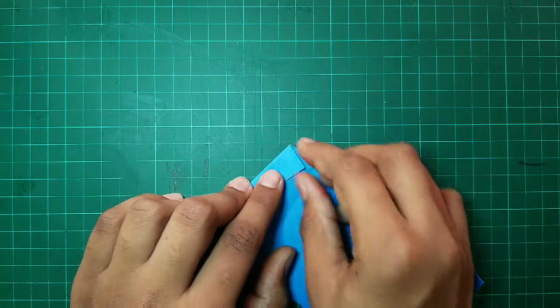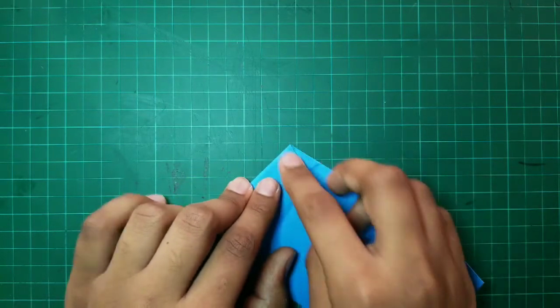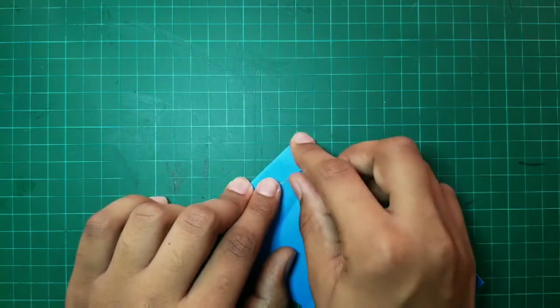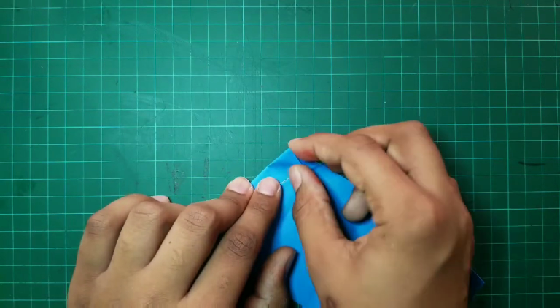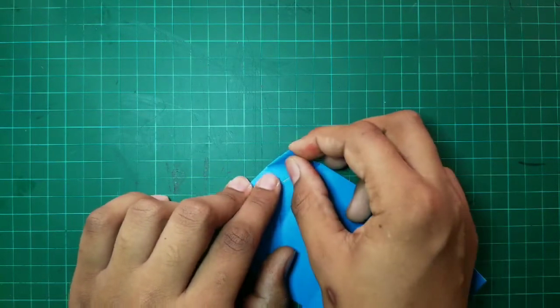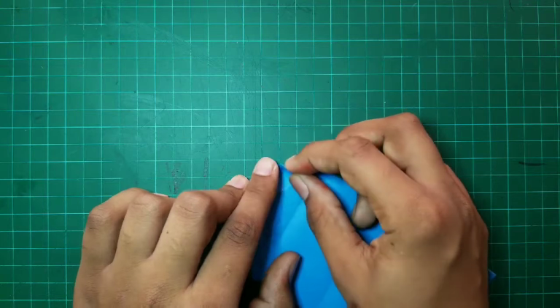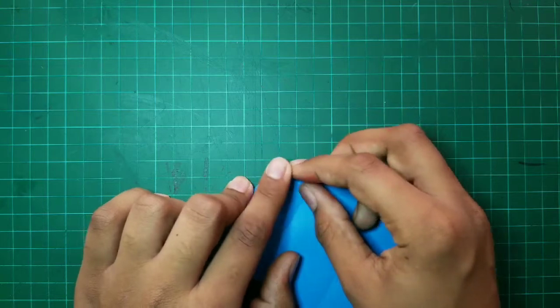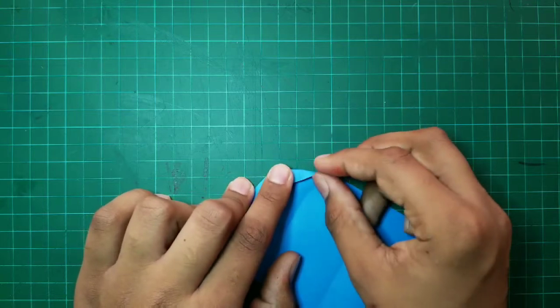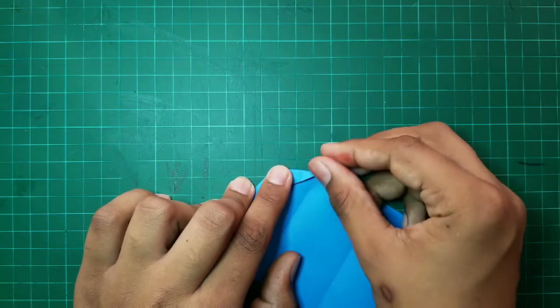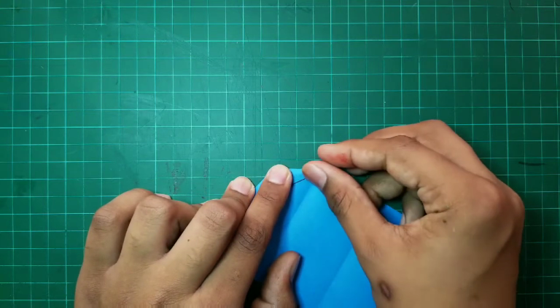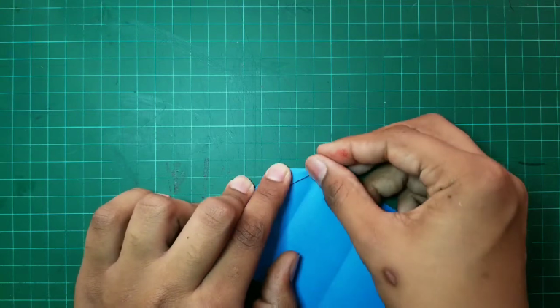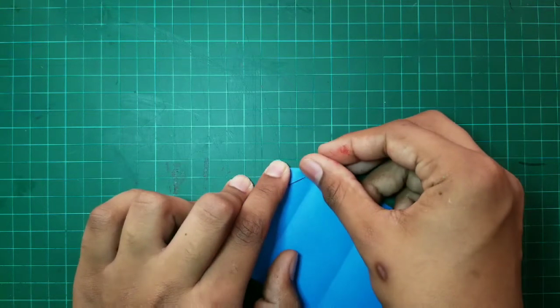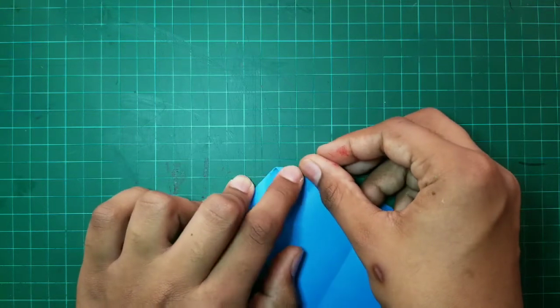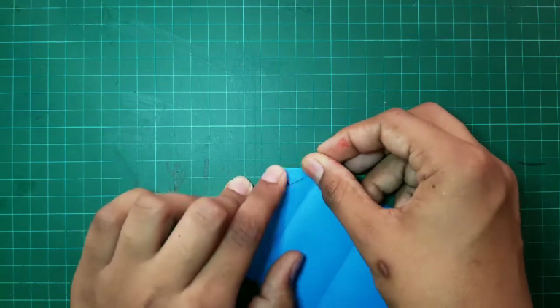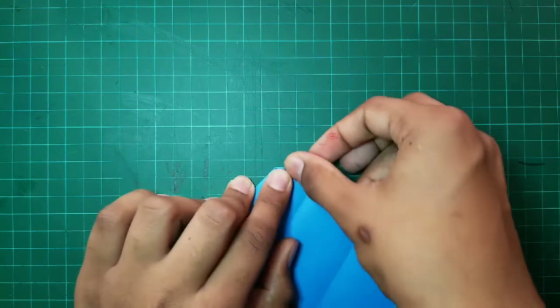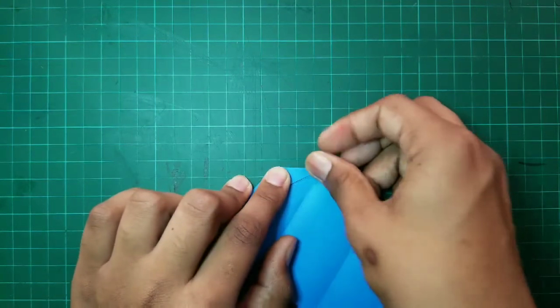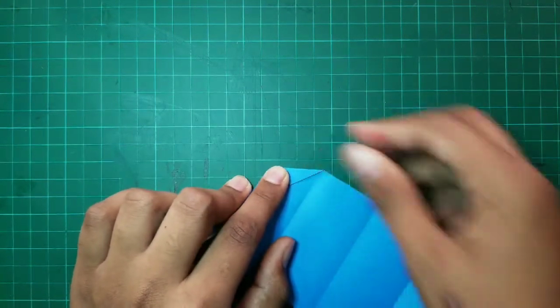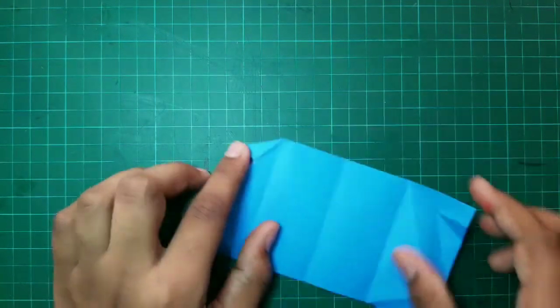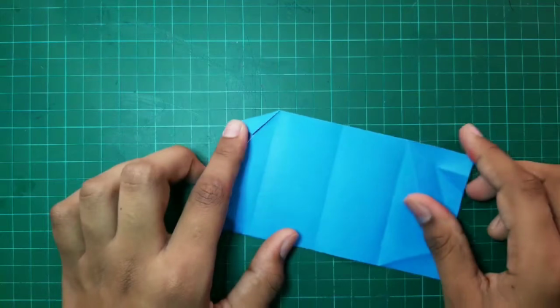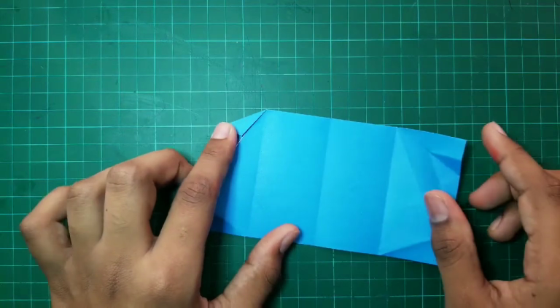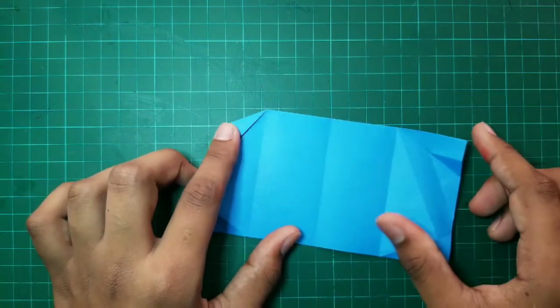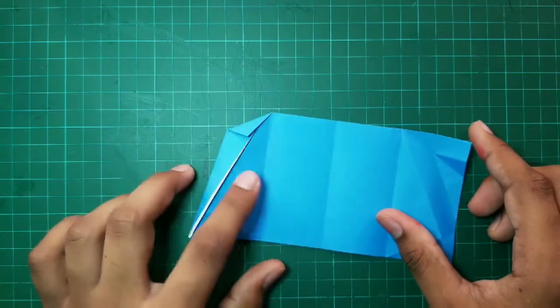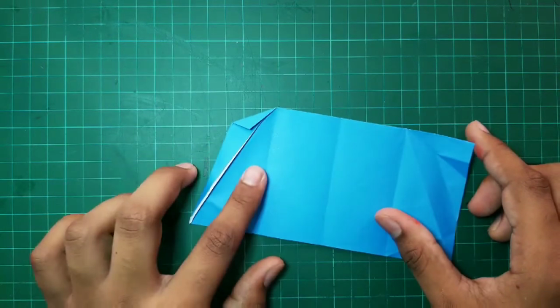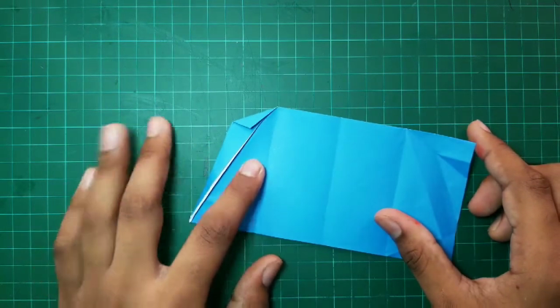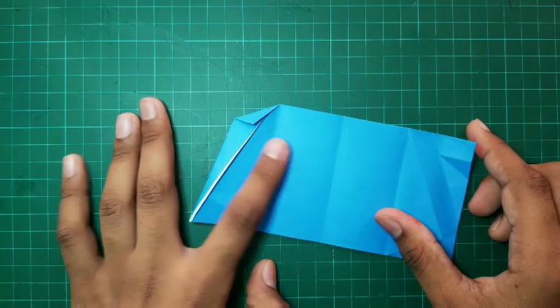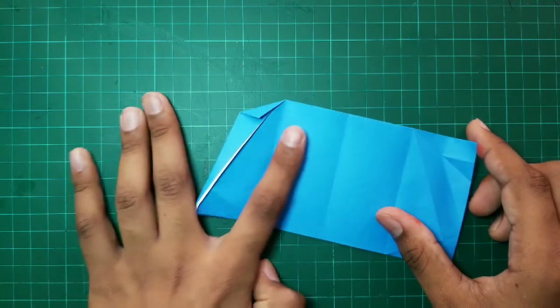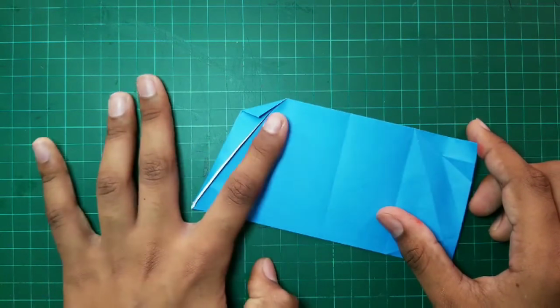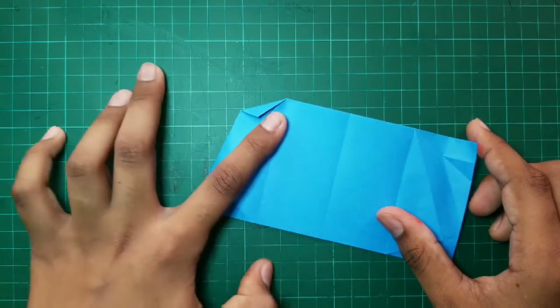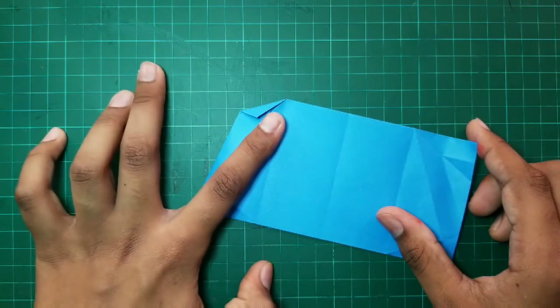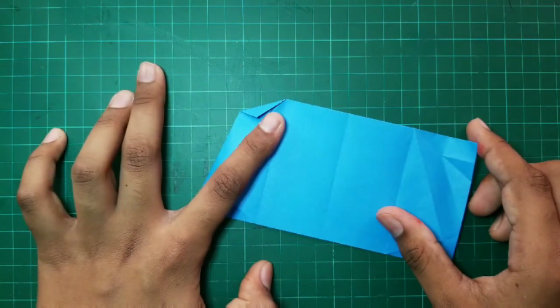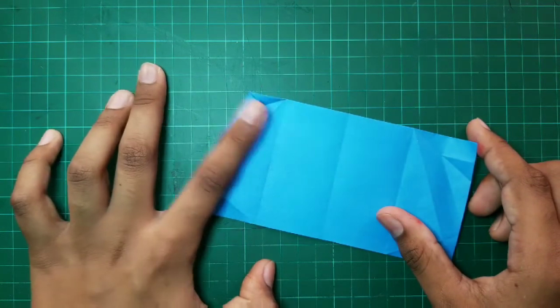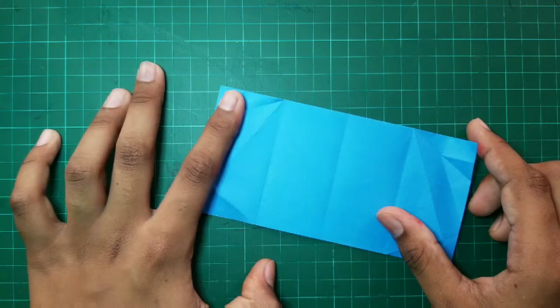Then, with this fold not unfolded, our Origami should look like this. After that, we have to unfold the folds we made on this side.